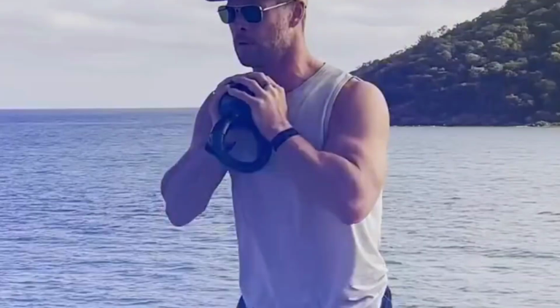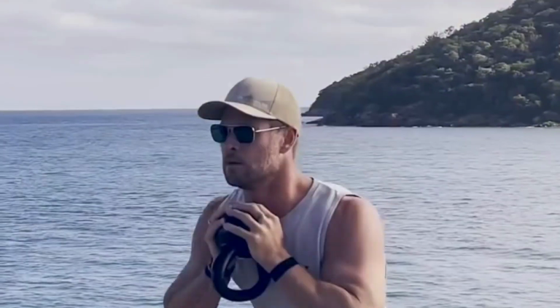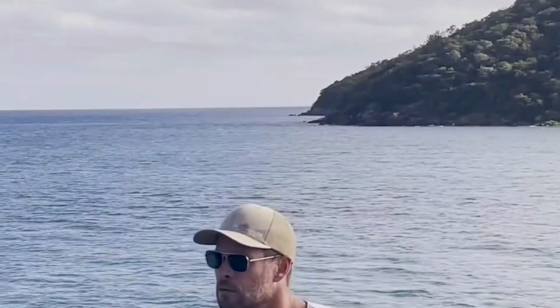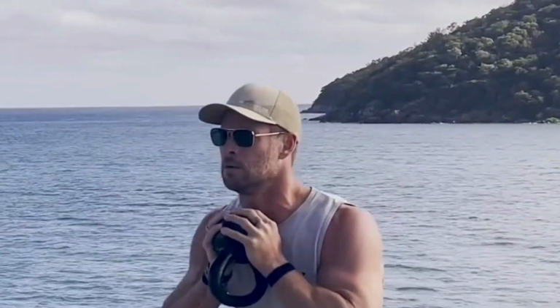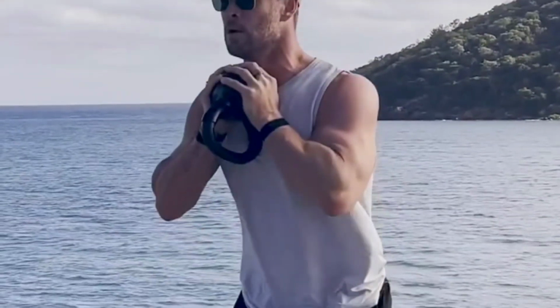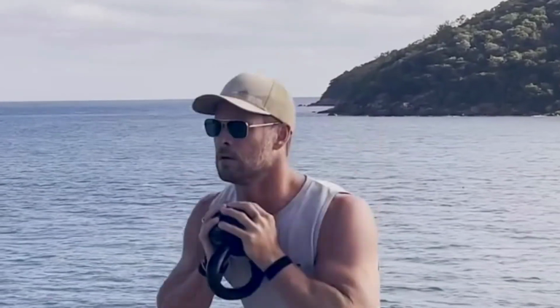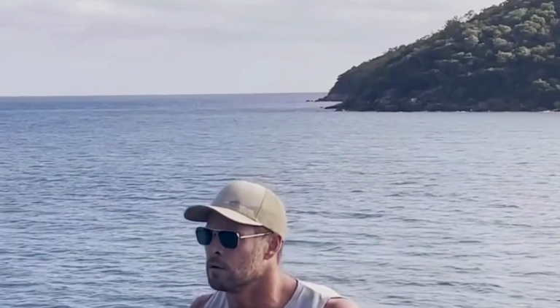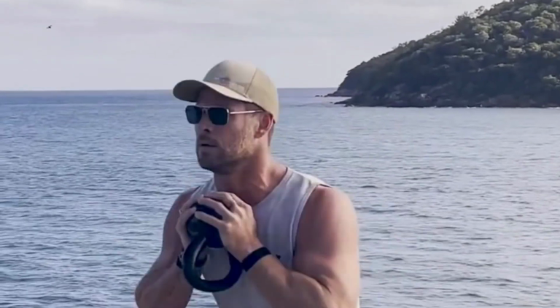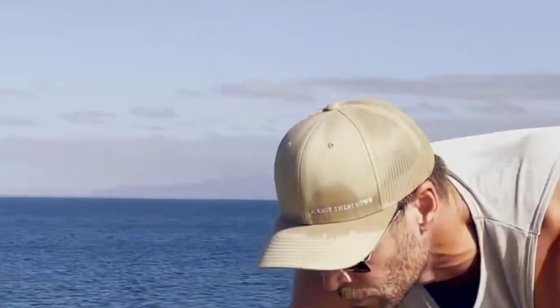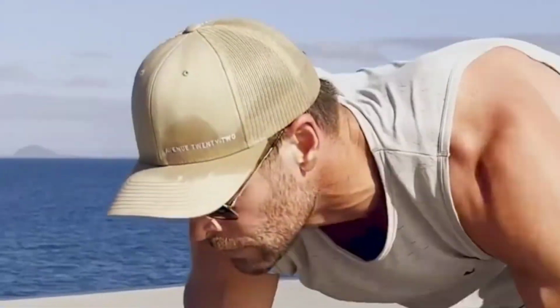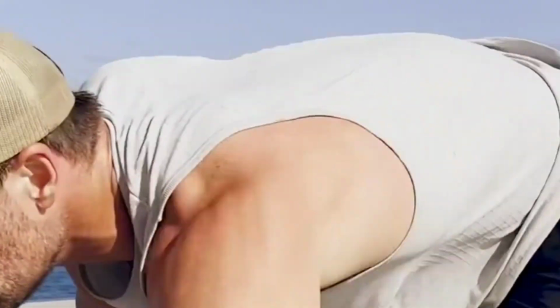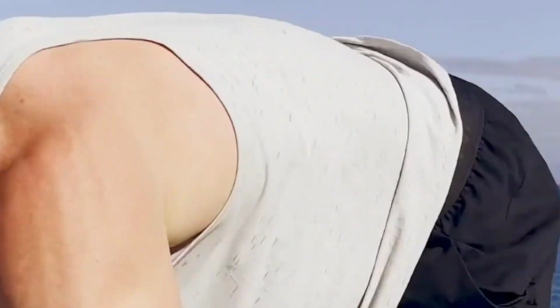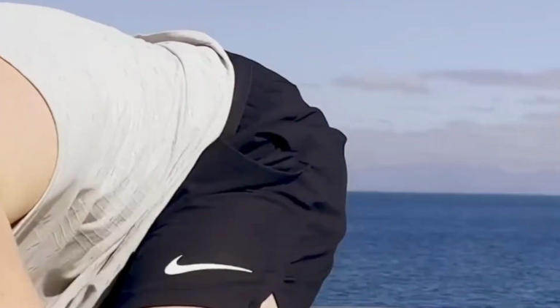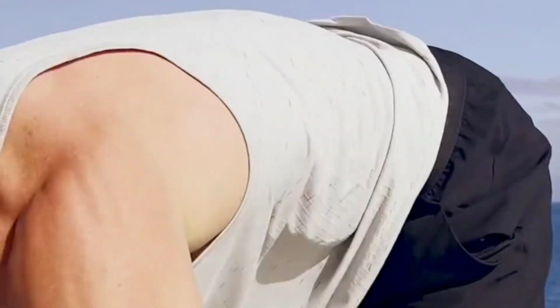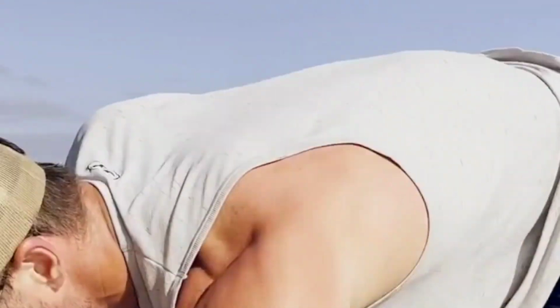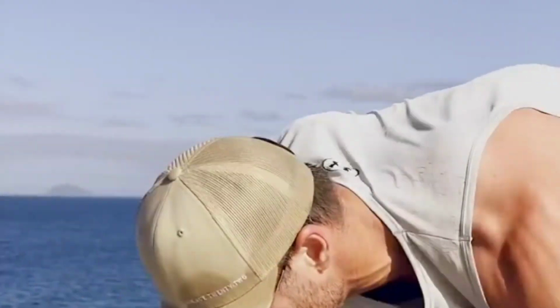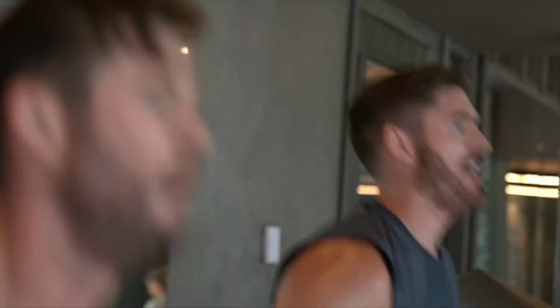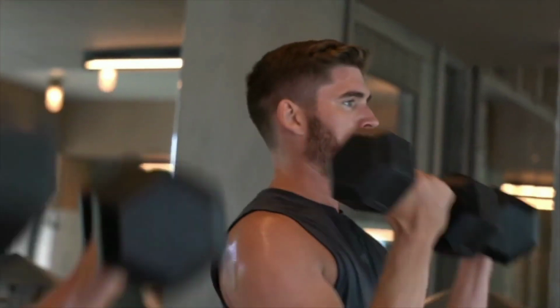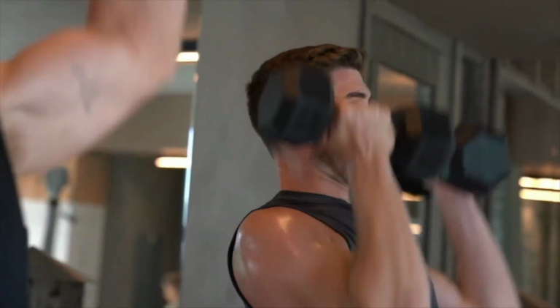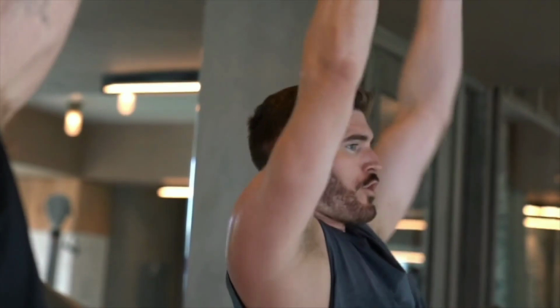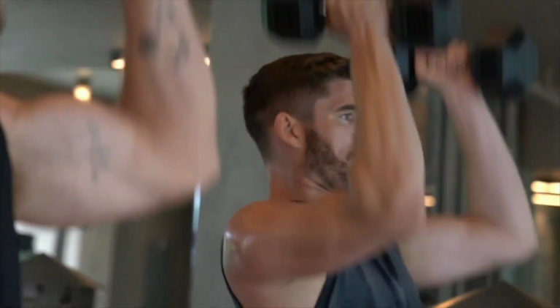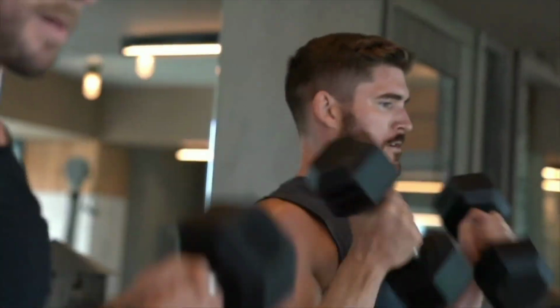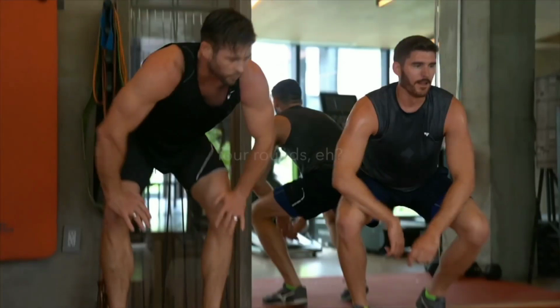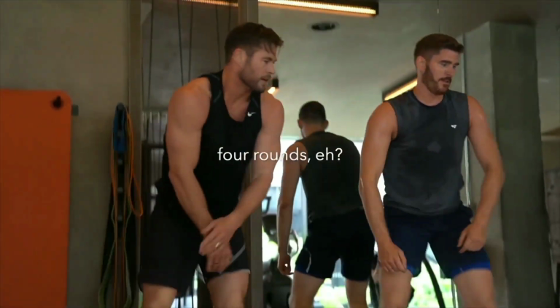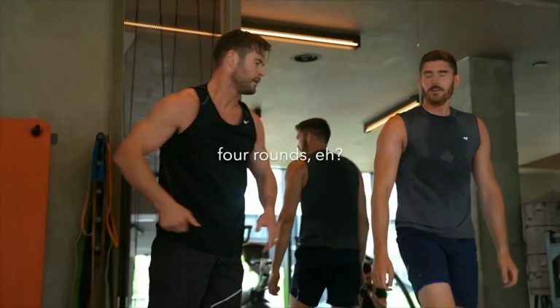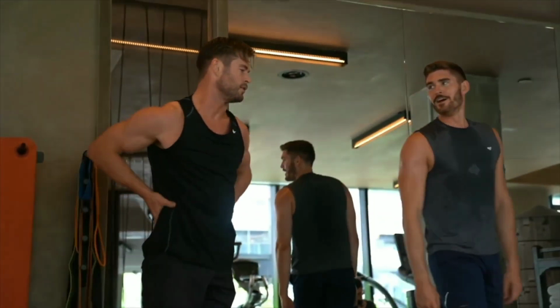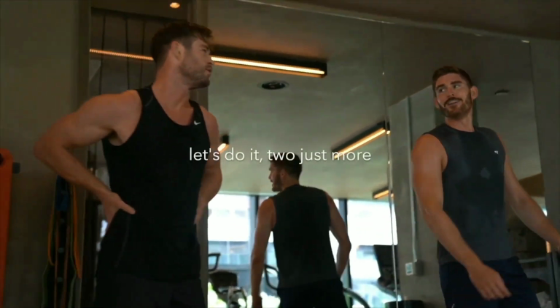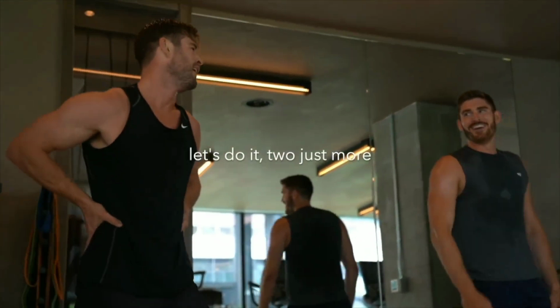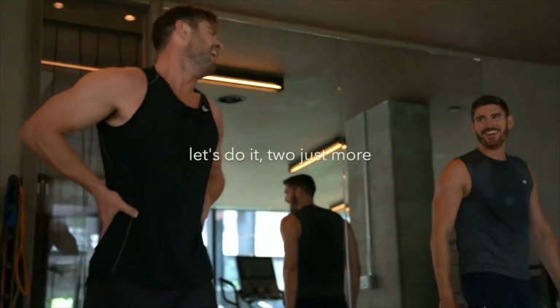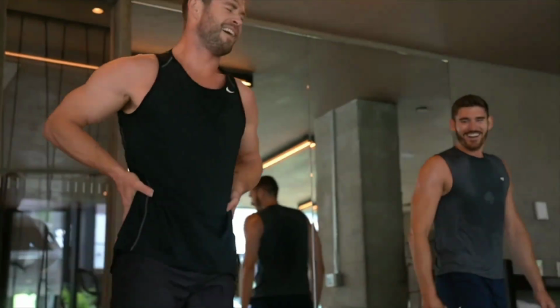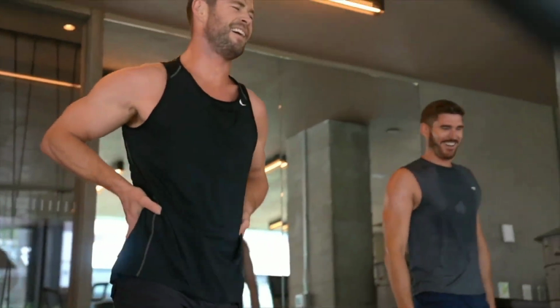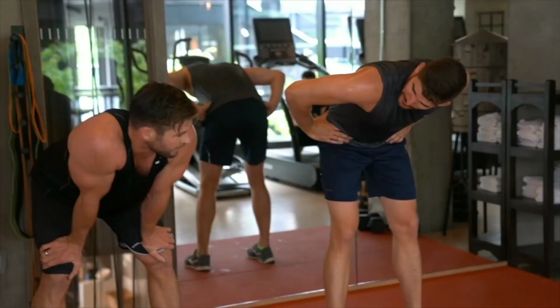Thursday: Cardiovascular exercise. Choose a different form of cardio than Tuesday. Perform 30-60 minutes of continuous activity at a moderate to high intensity. Cool down with 5-10 minutes of stretching.